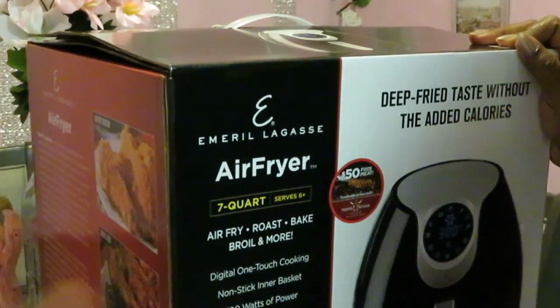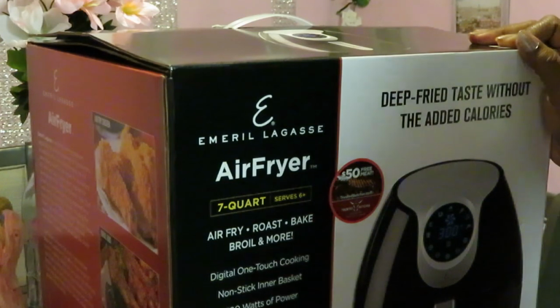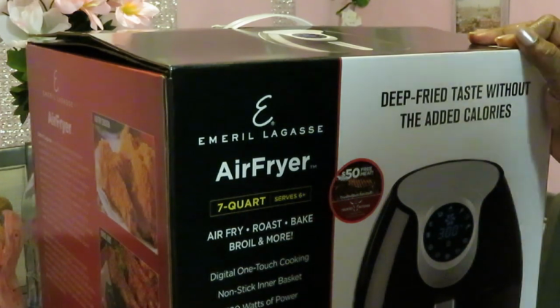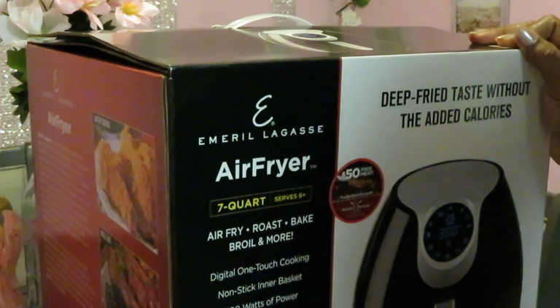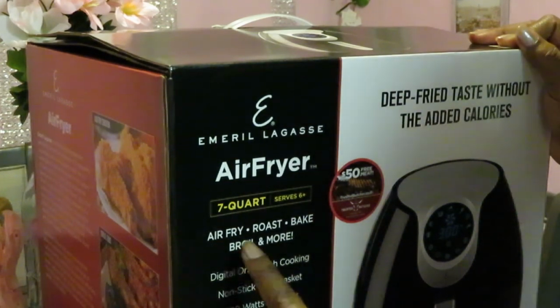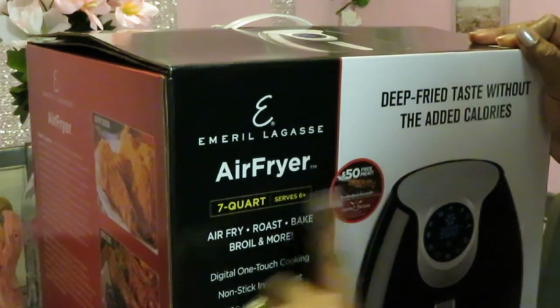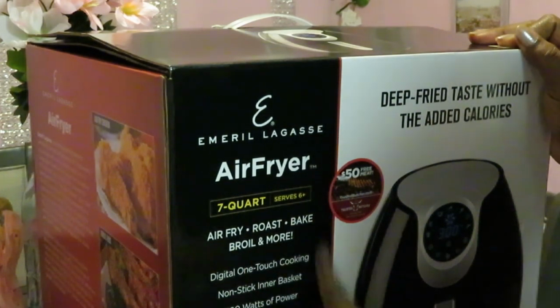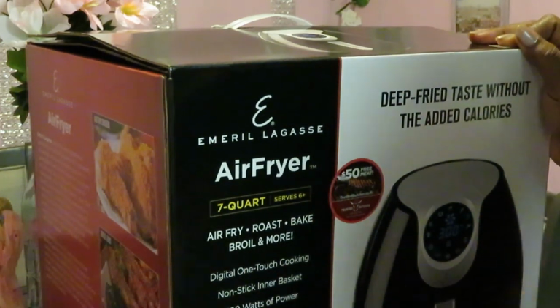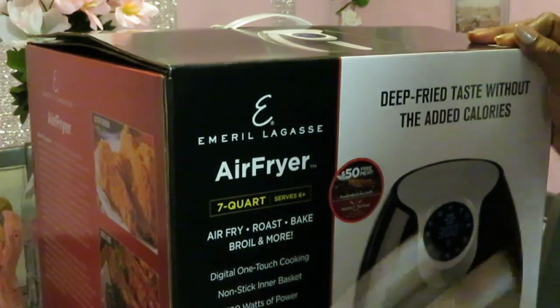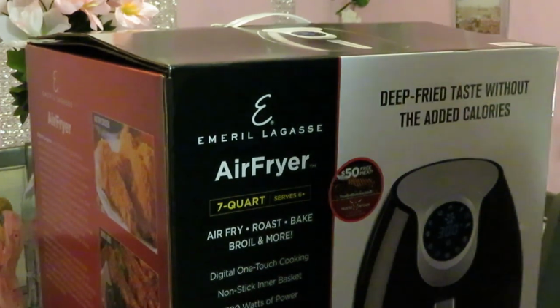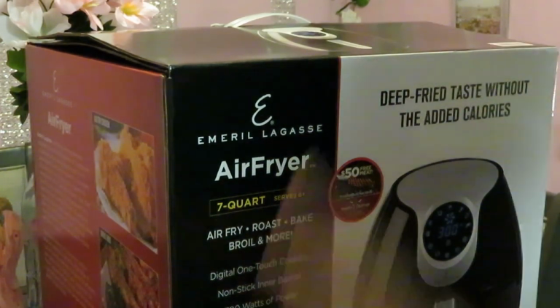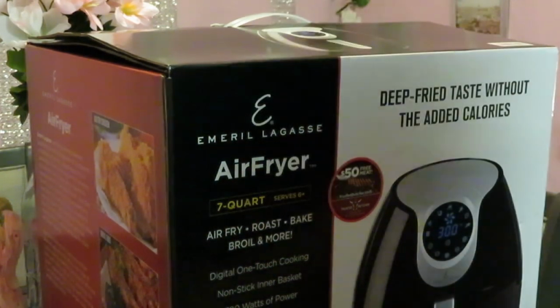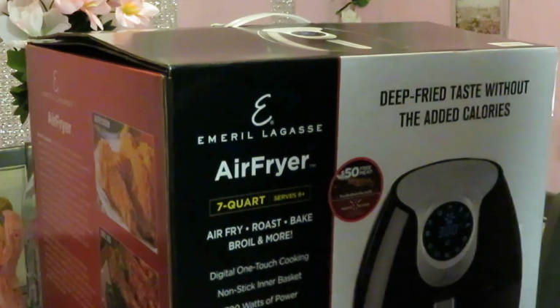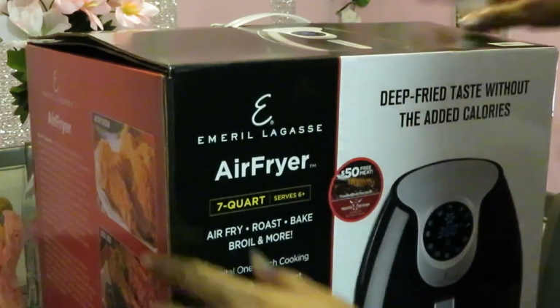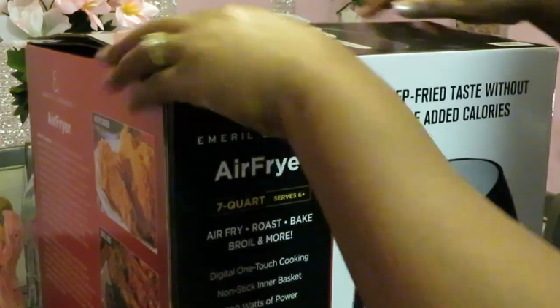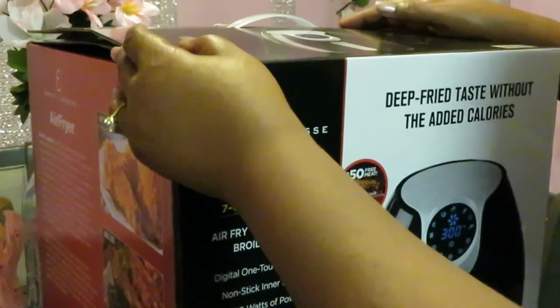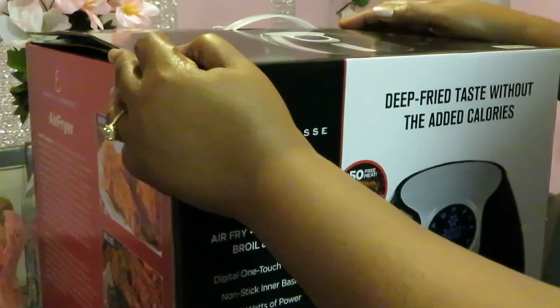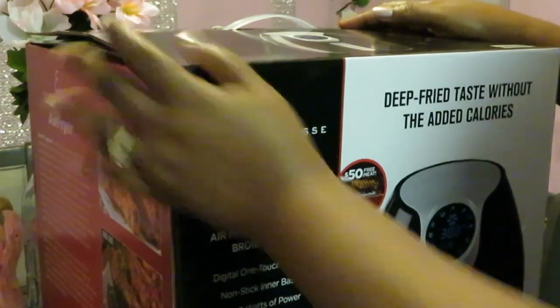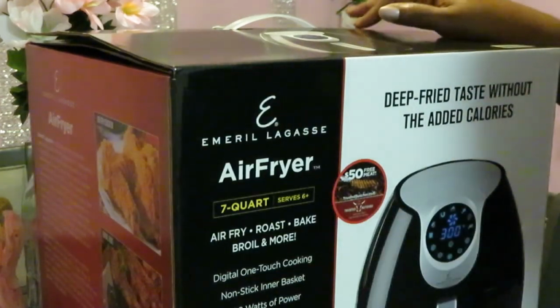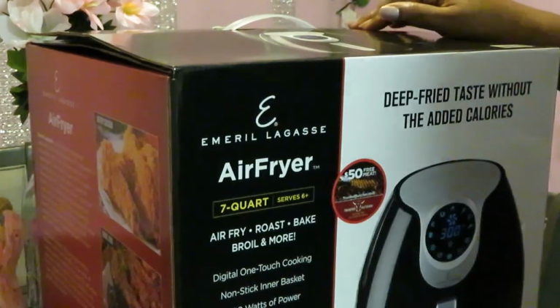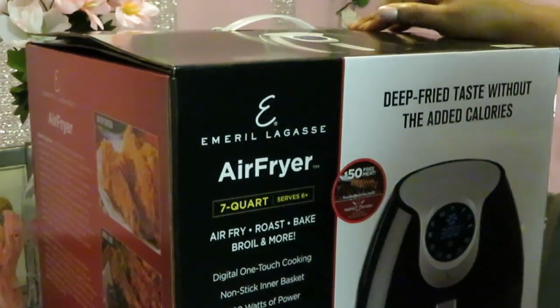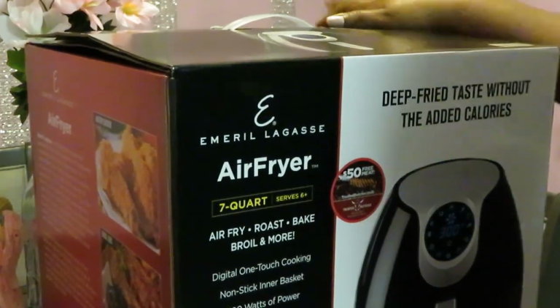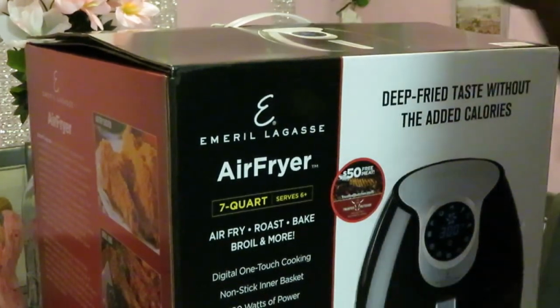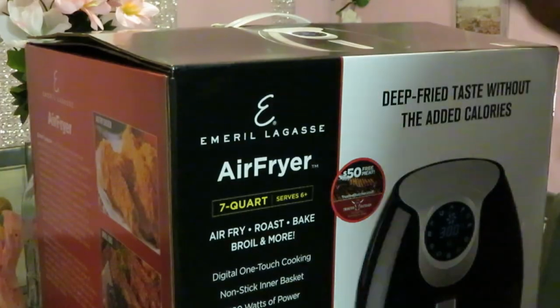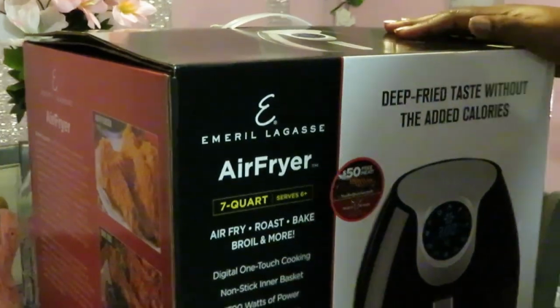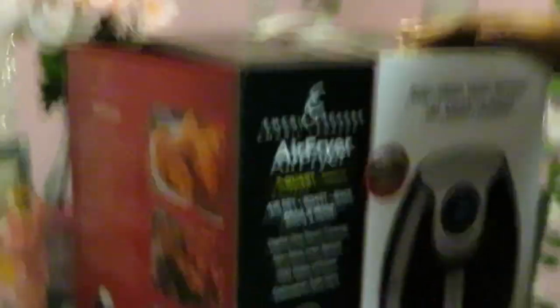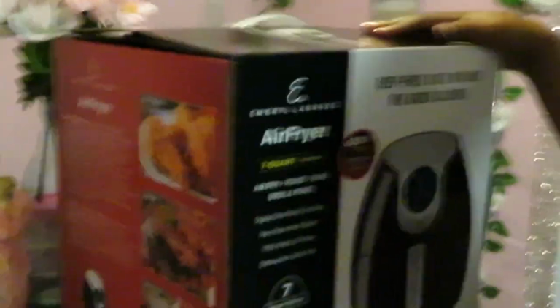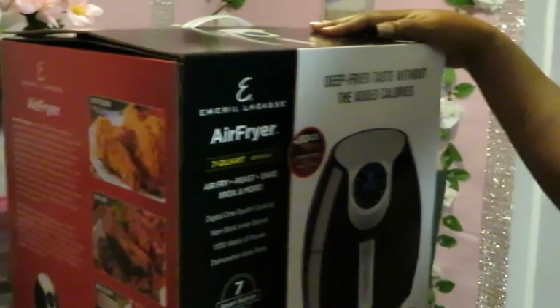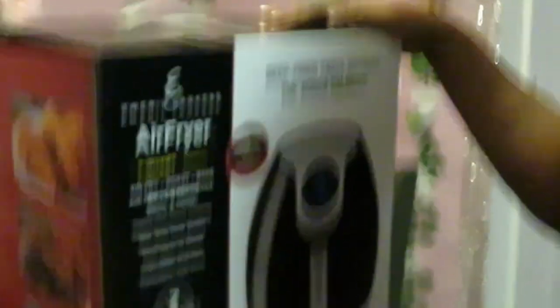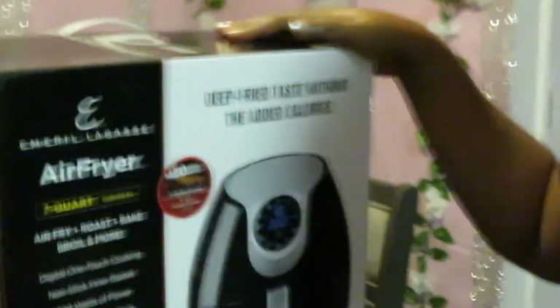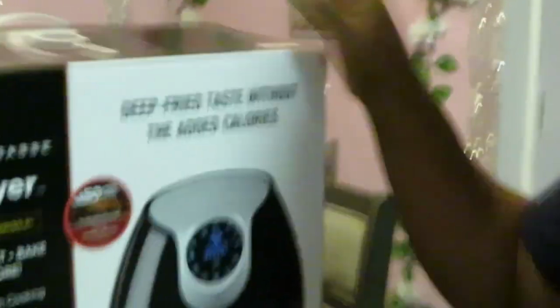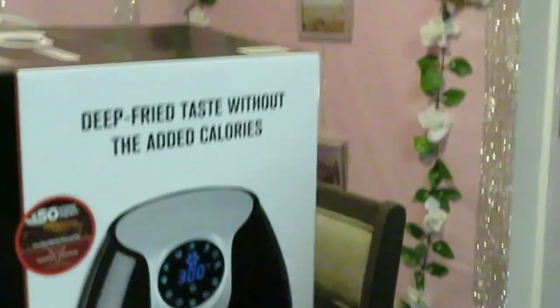It says air fryer, roast, bake, and more. It's going to do what all the other air fryers do. But yes, guys, I did get this on sale. Let me back you guys up — the lighting isn't good. Hold on, guys.